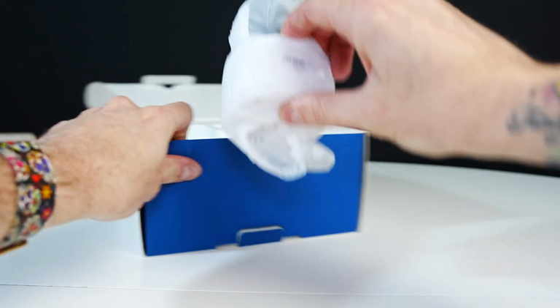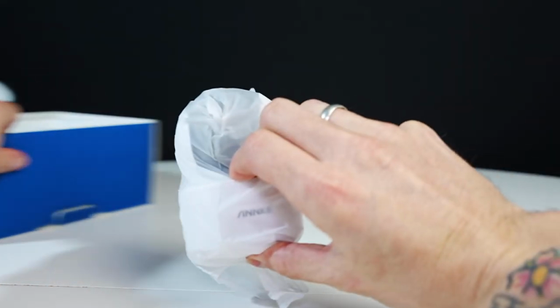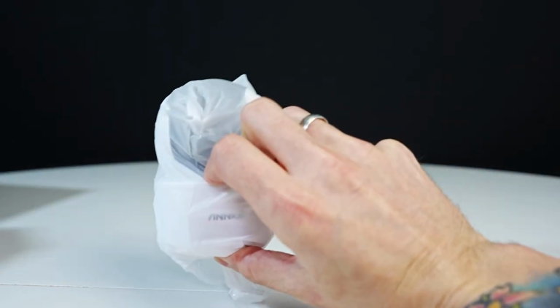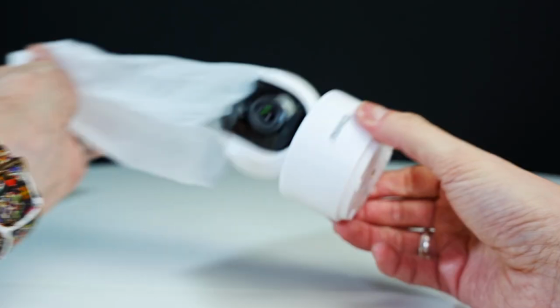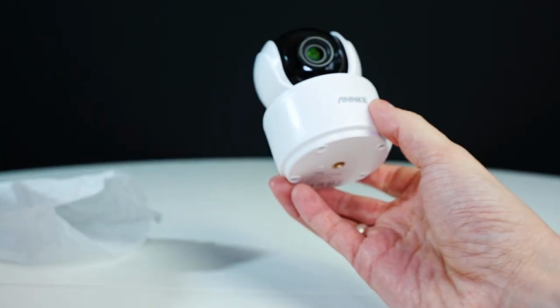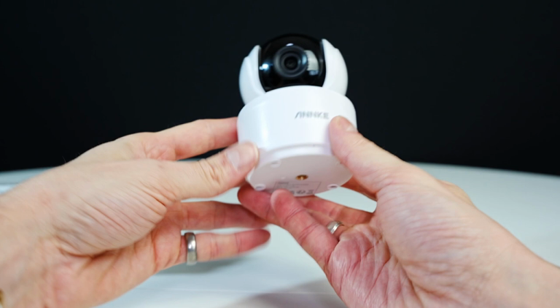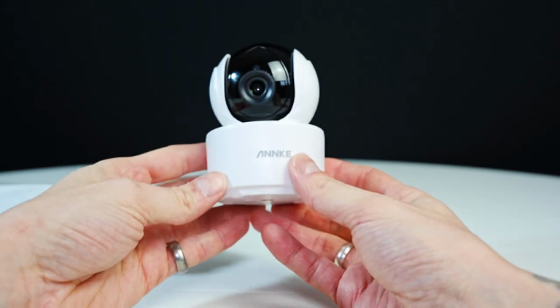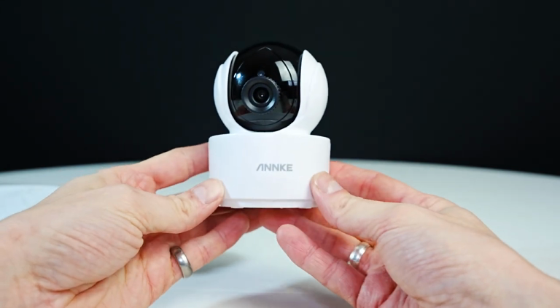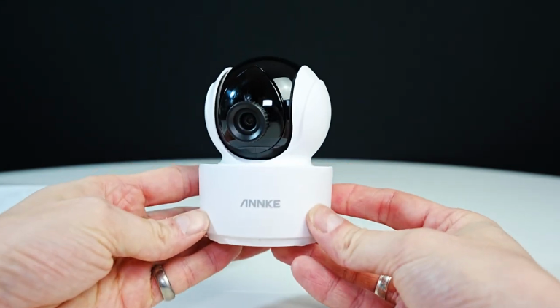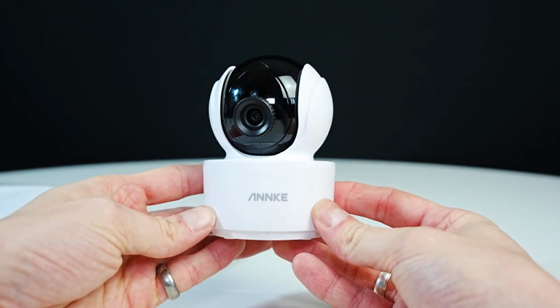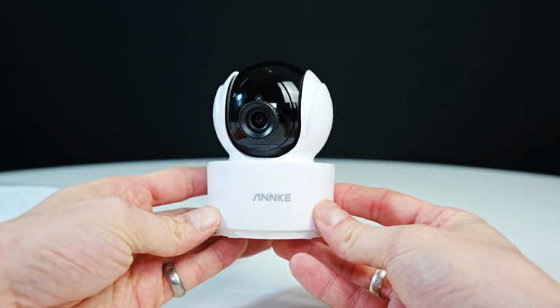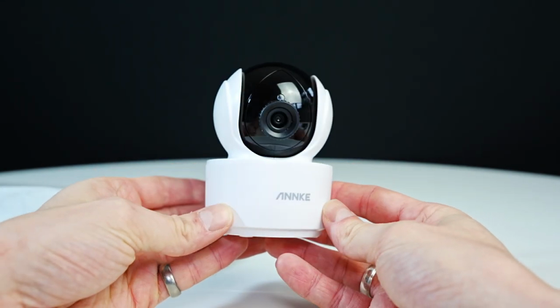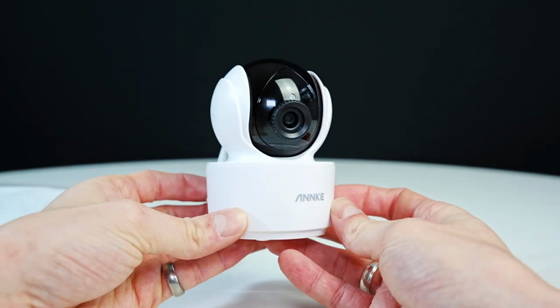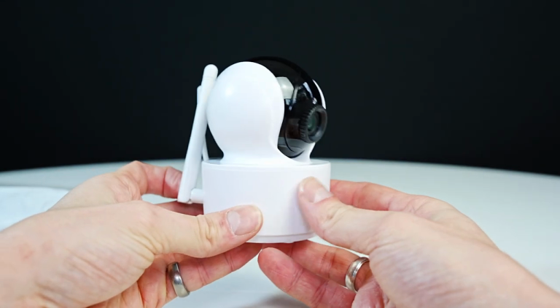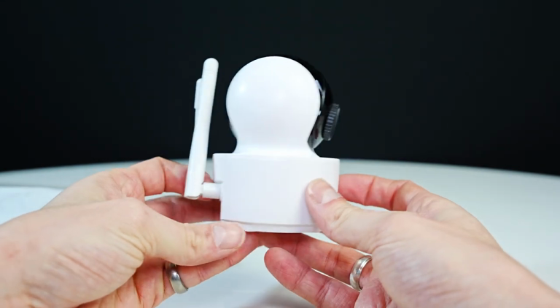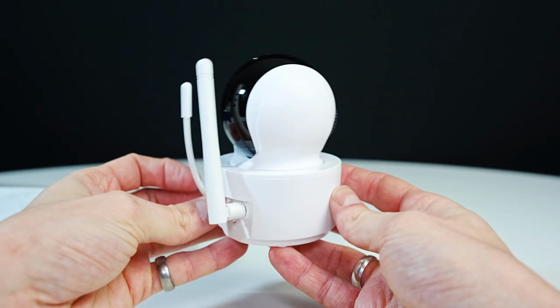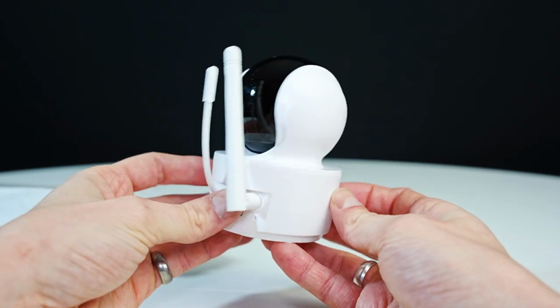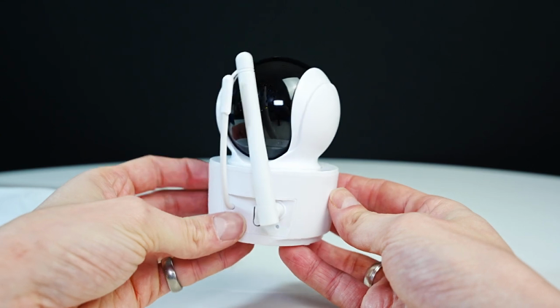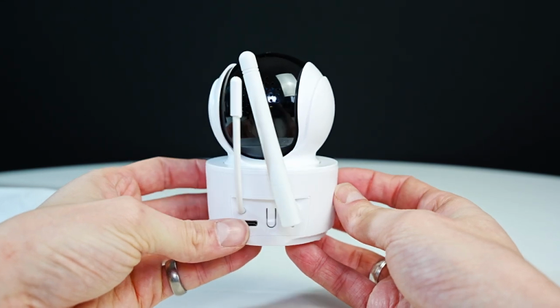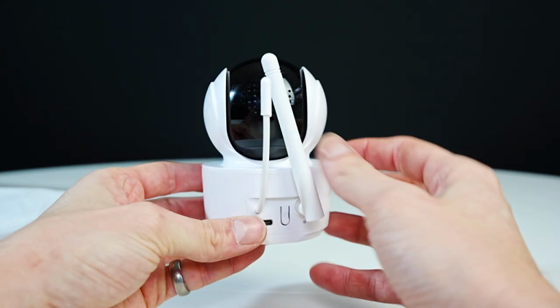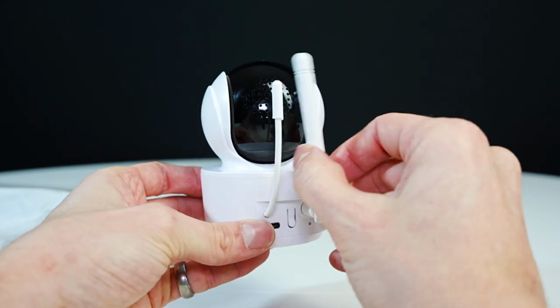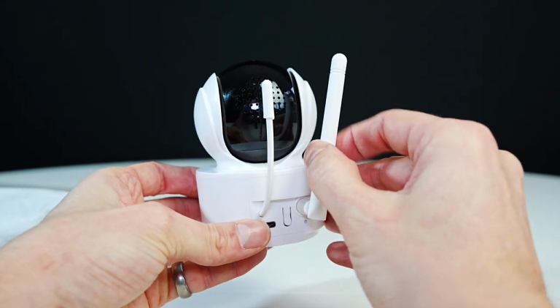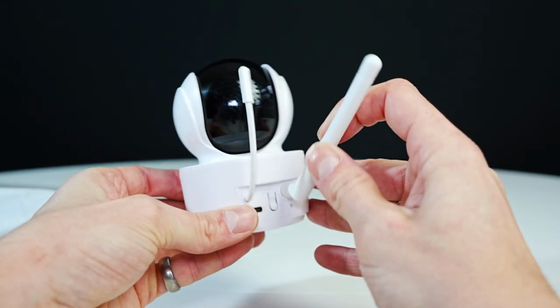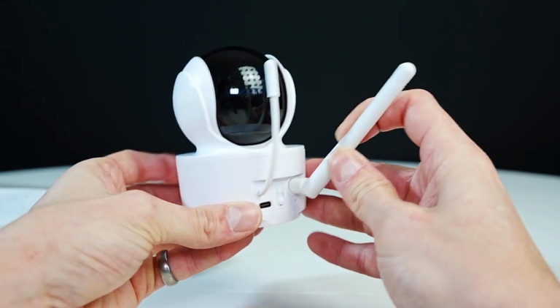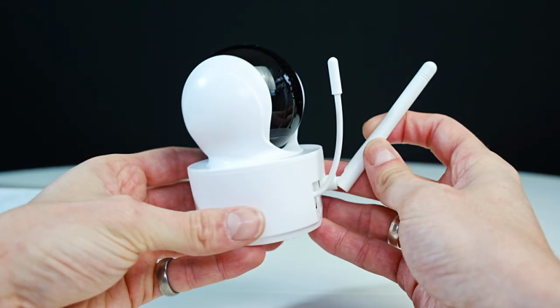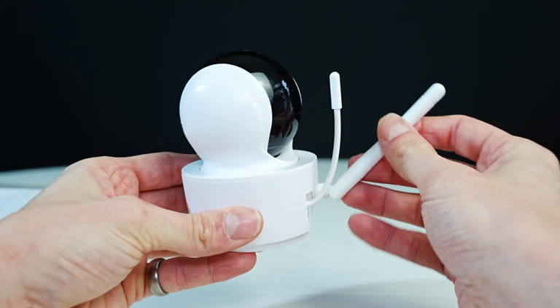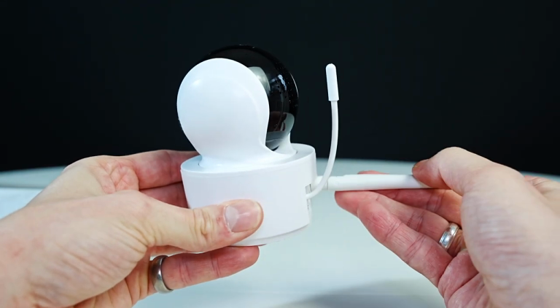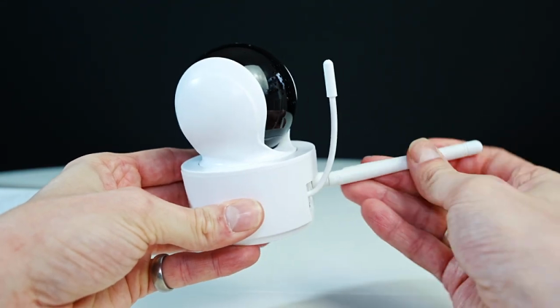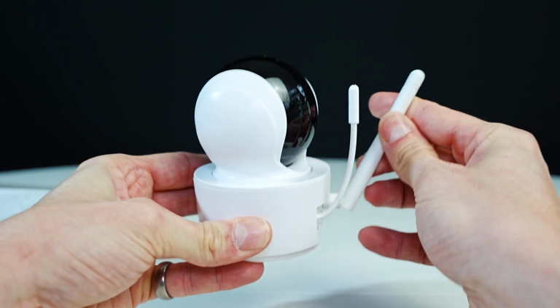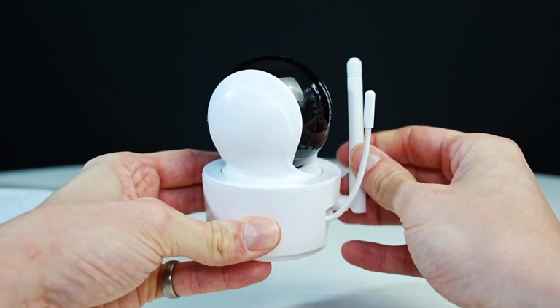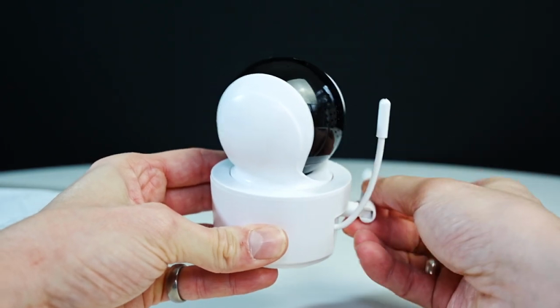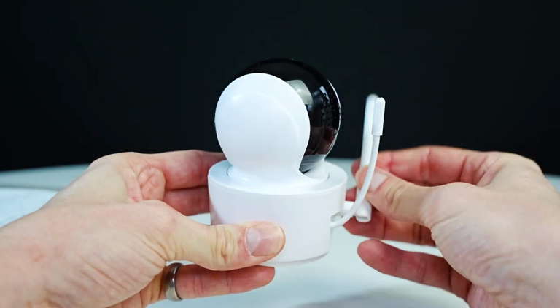Now we're going to pull out the camera. This camera will display a 720p resolution. It can pan 310 degrees and 50 degrees tilt. This is great for adjusting the camera if your baby moves. You also have the option to zoom in once or twice to get a close up of your baby.